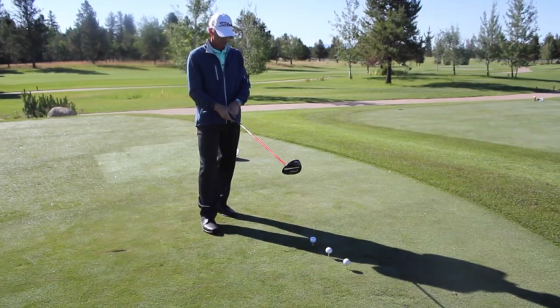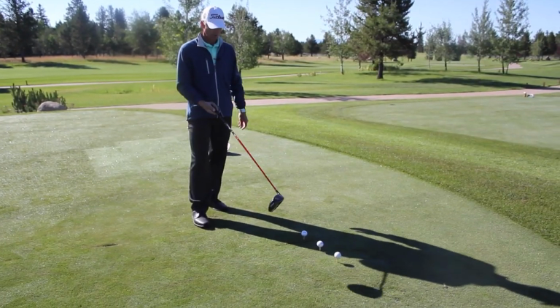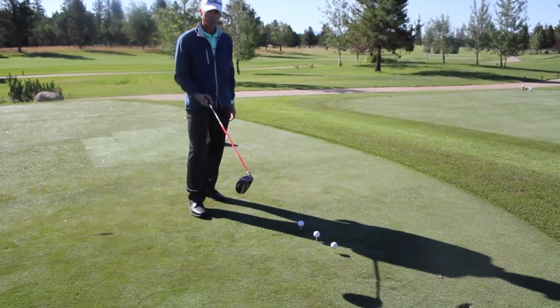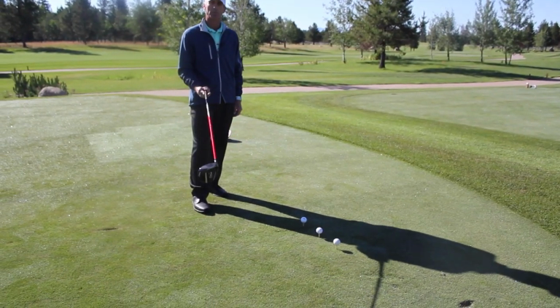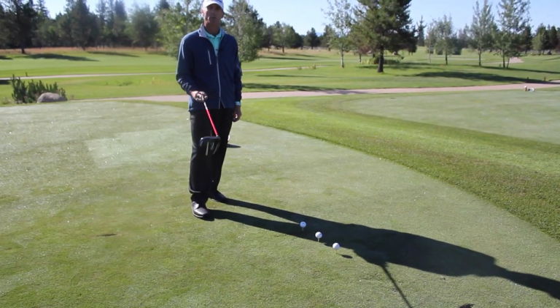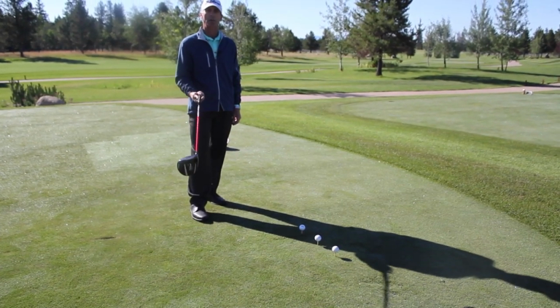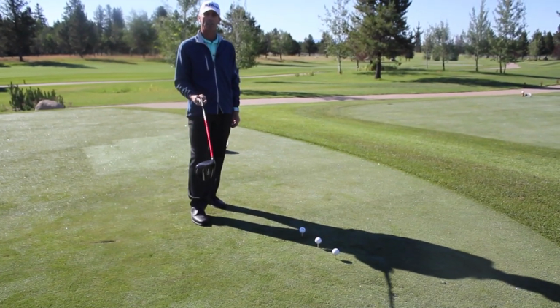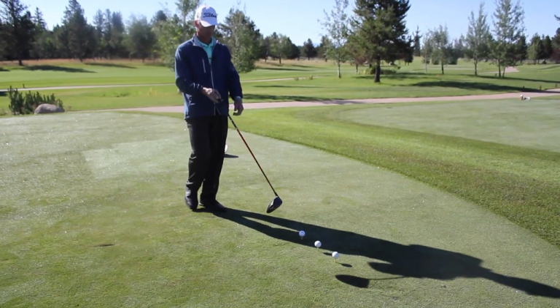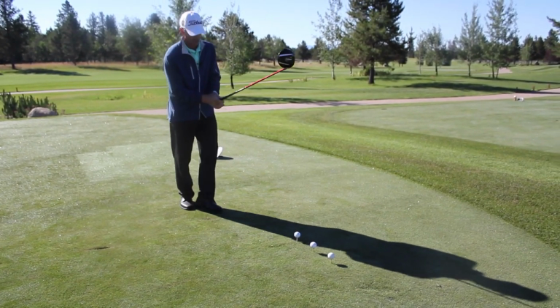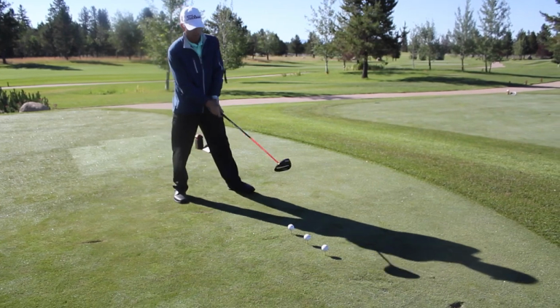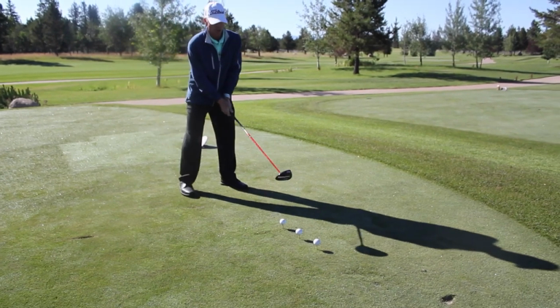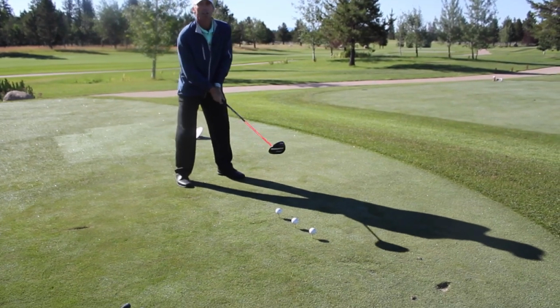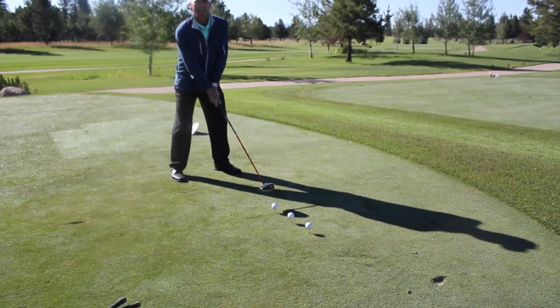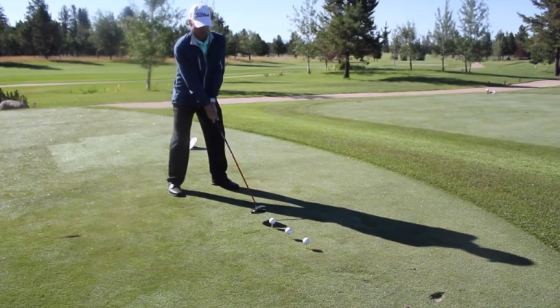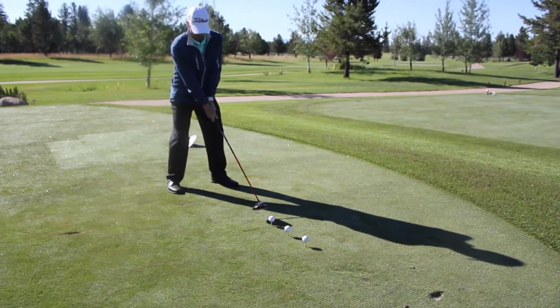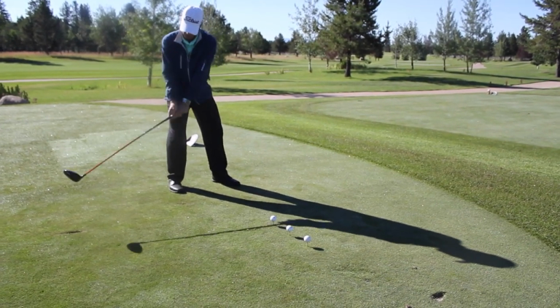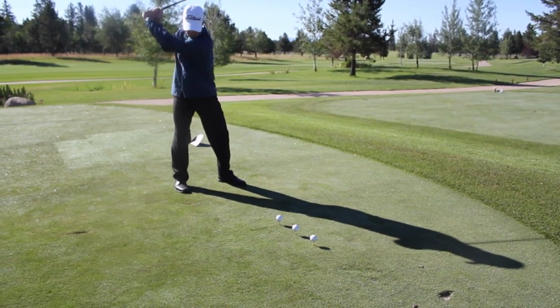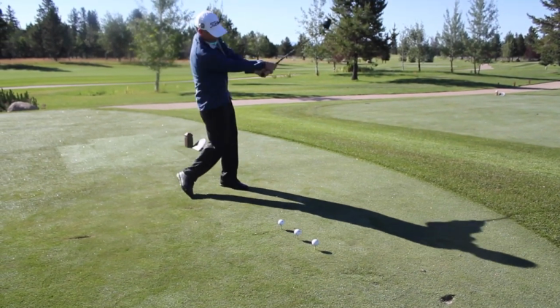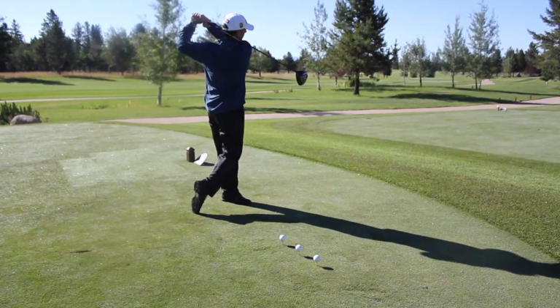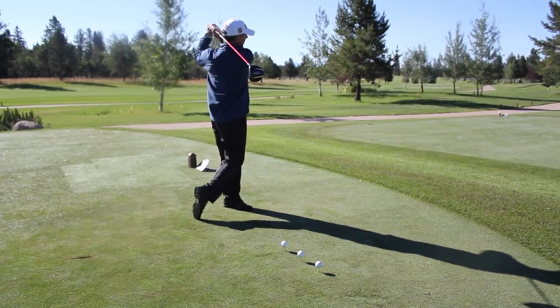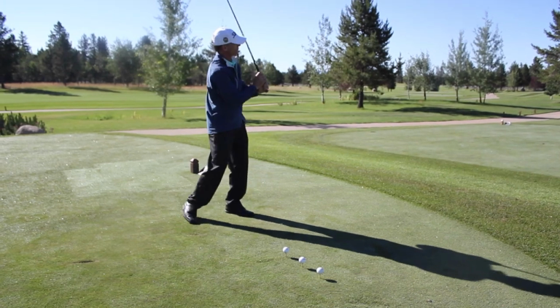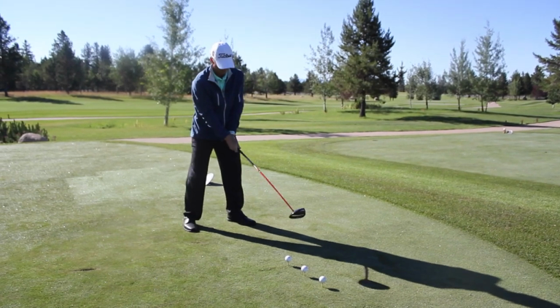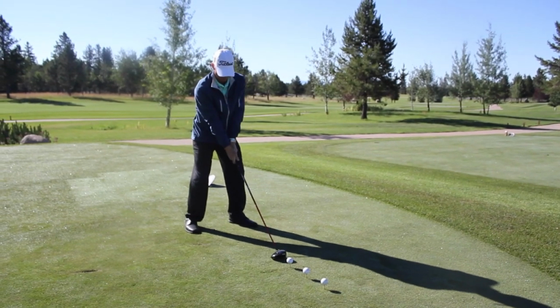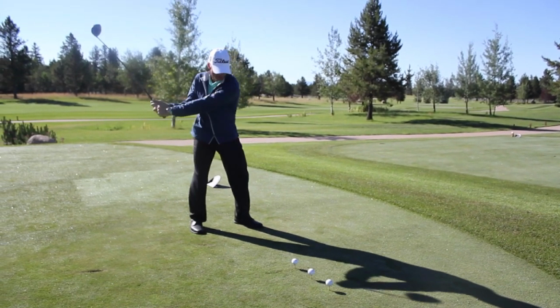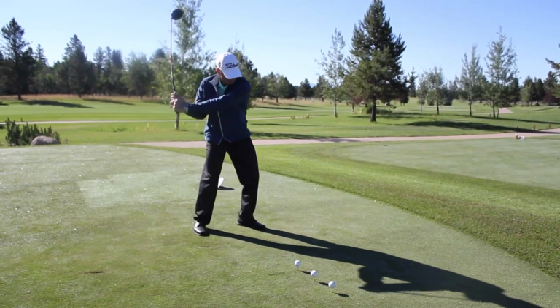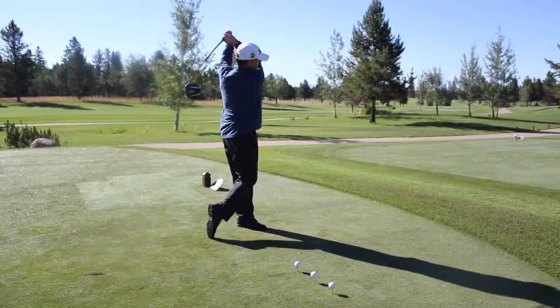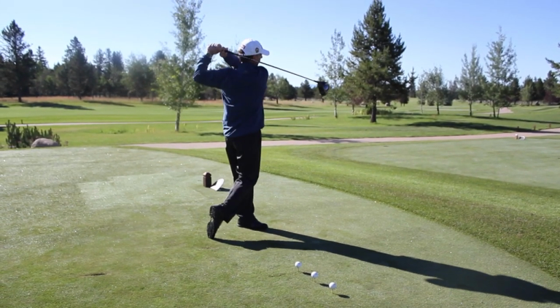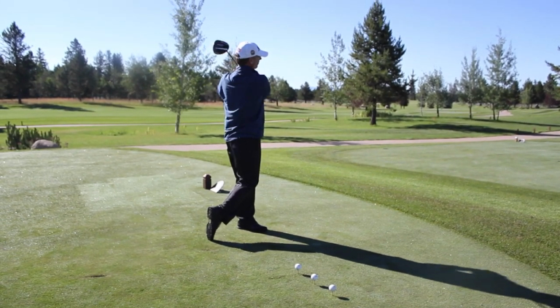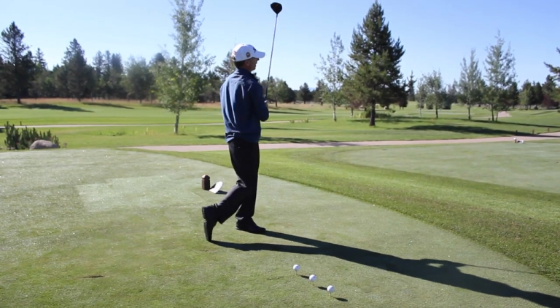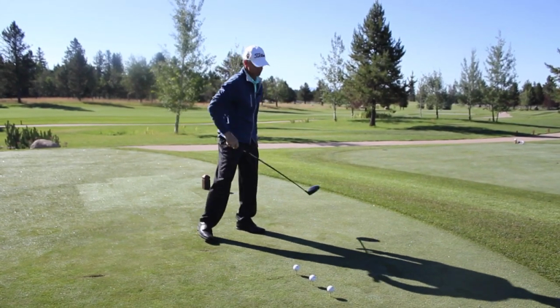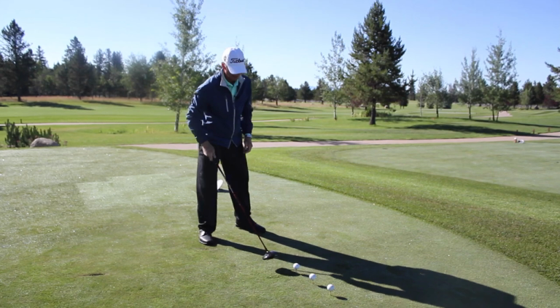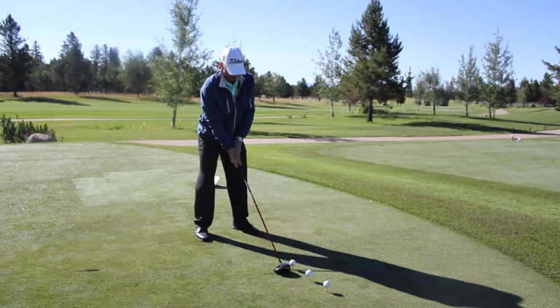So first we're going to do the speed drill with a lightweight driver. You start by doing two fast practice swings, and then we hit the ball with that same swing.